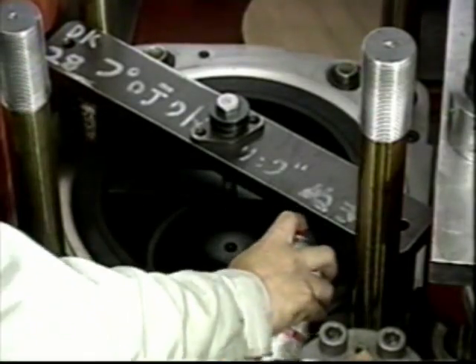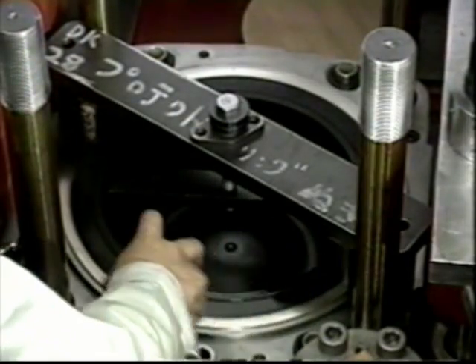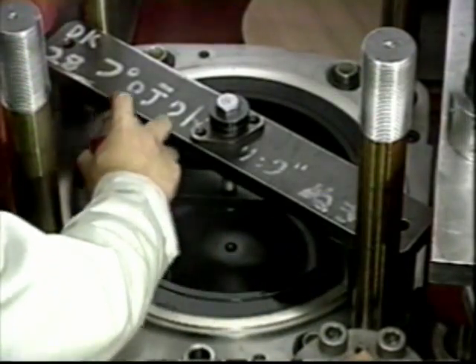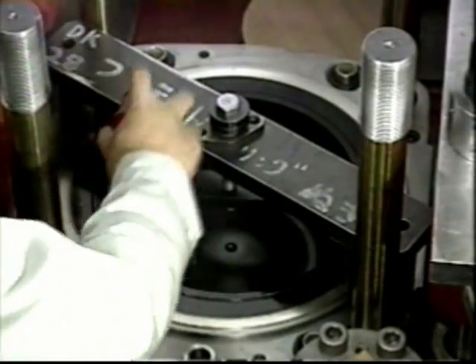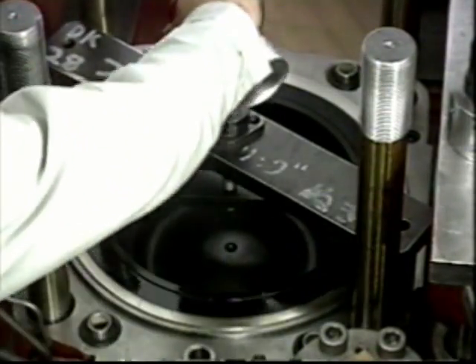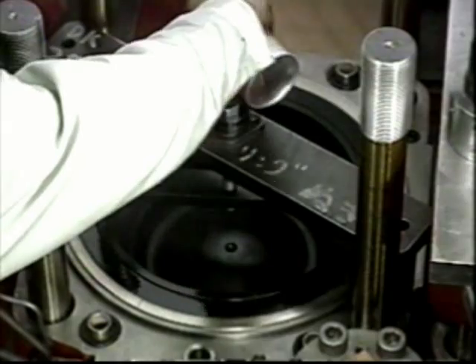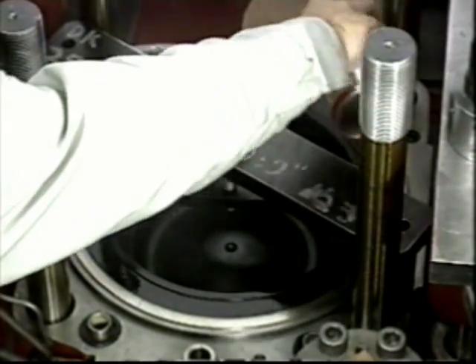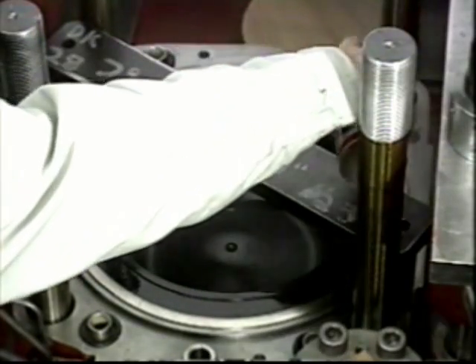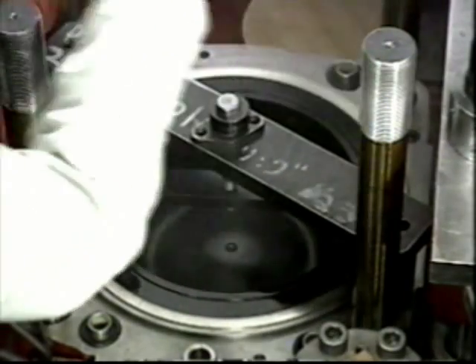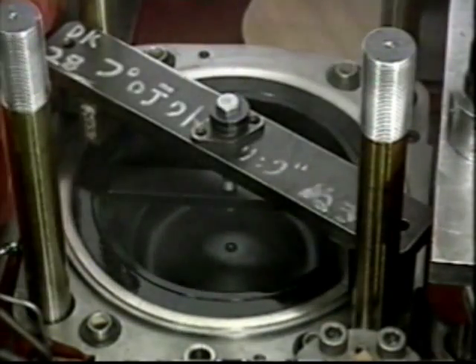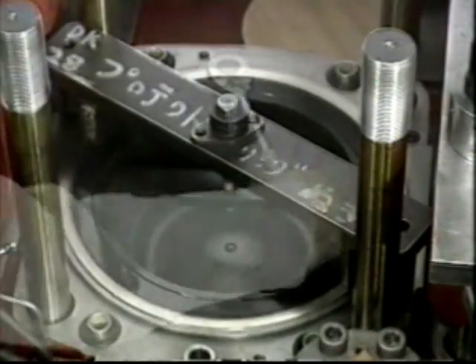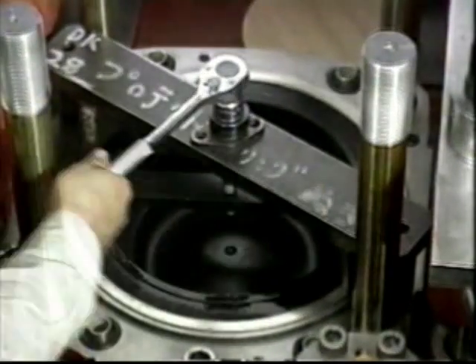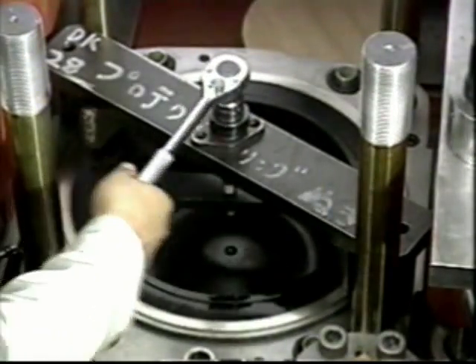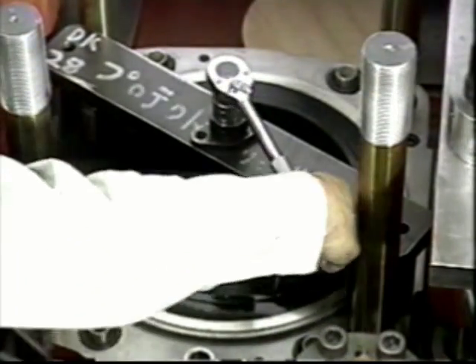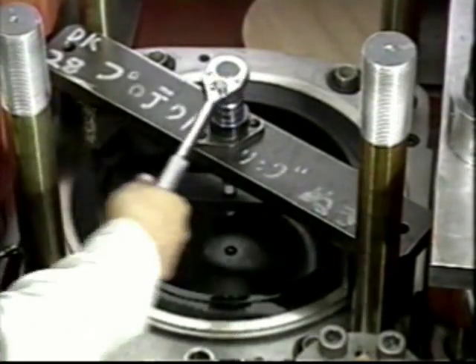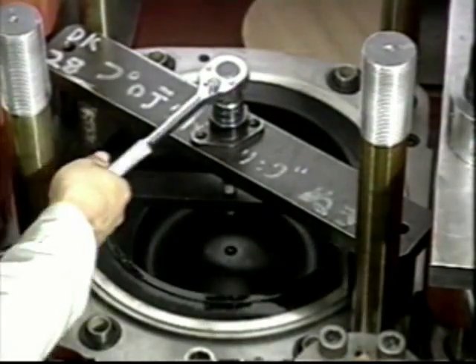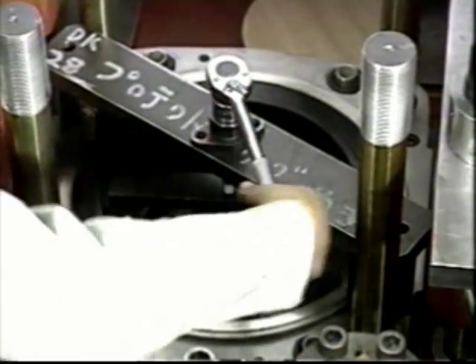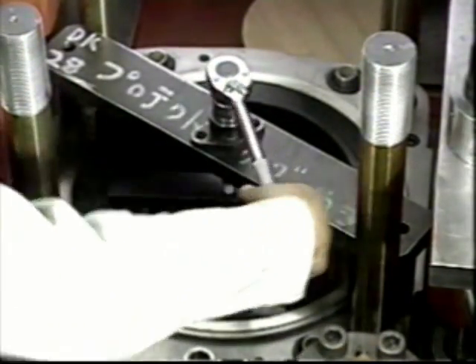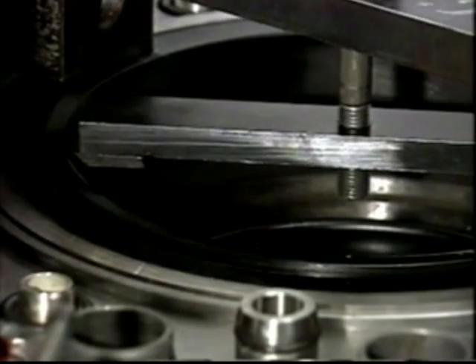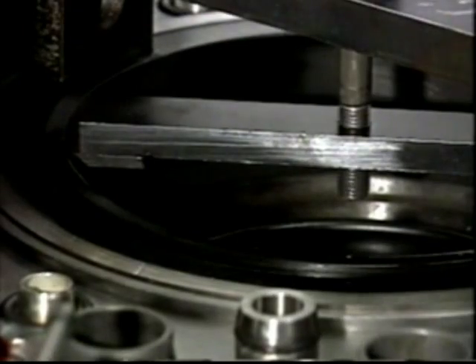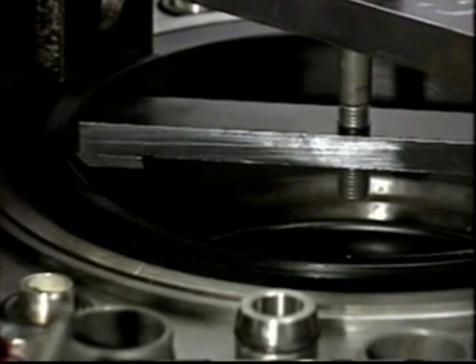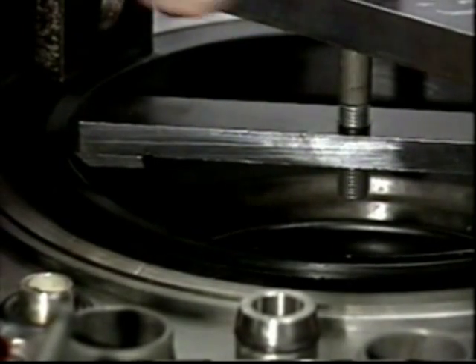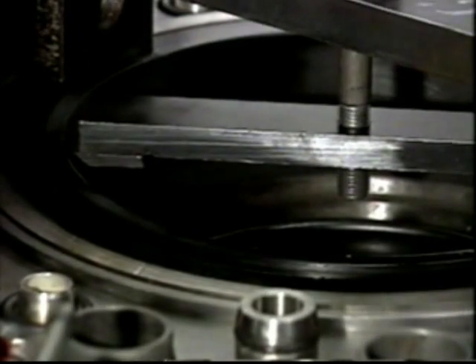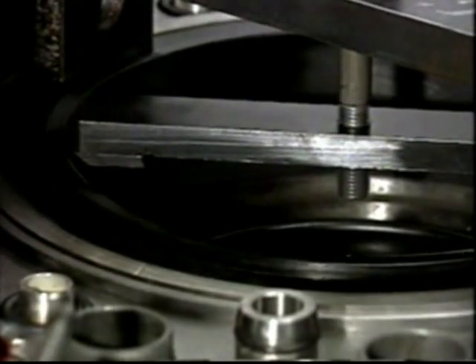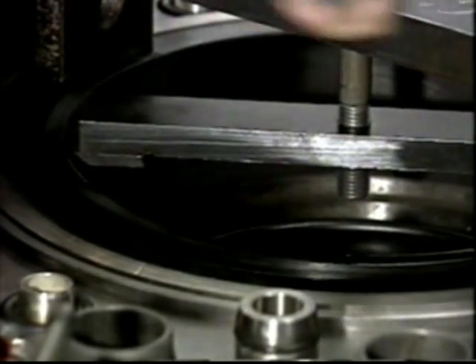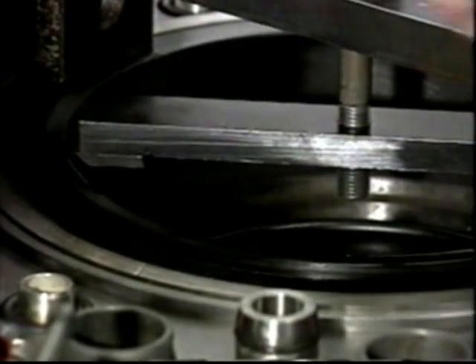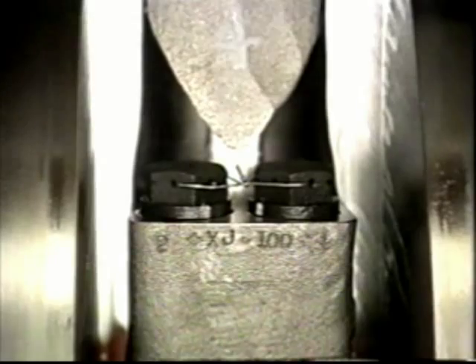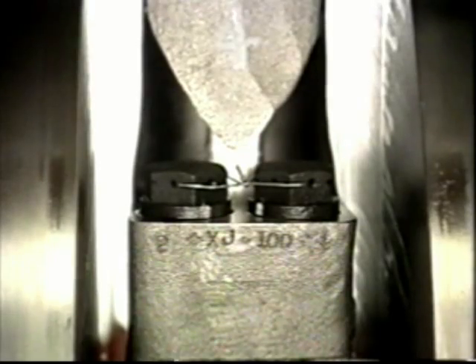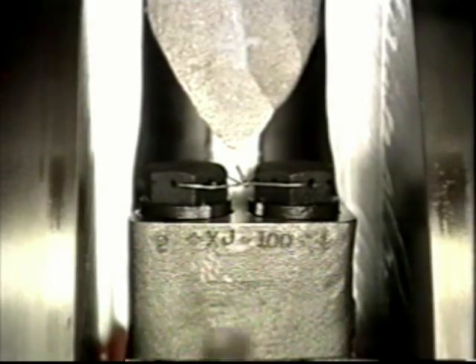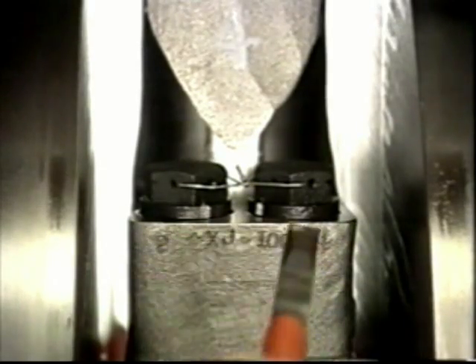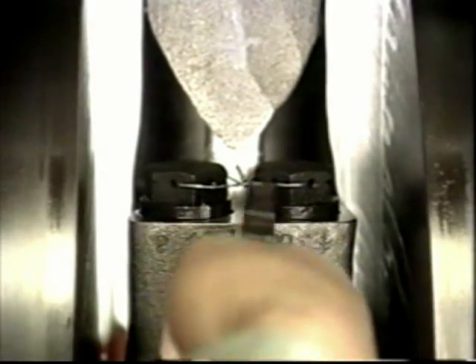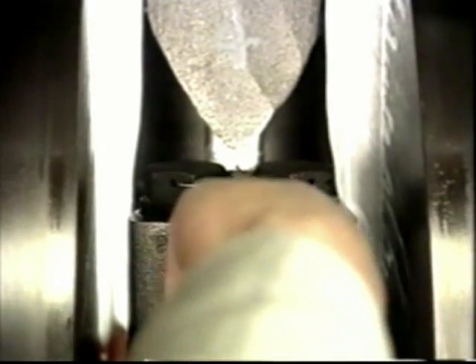Remove the protector ring with the special tool. It can be removed easily if oil is squirted around the outside. Move the piston to bottom dead center.